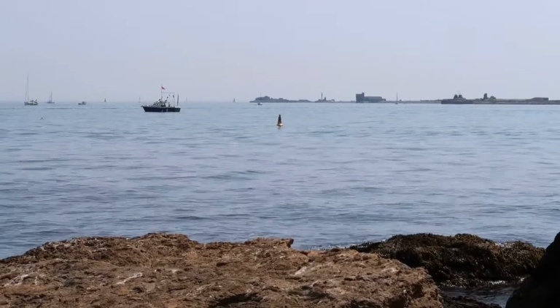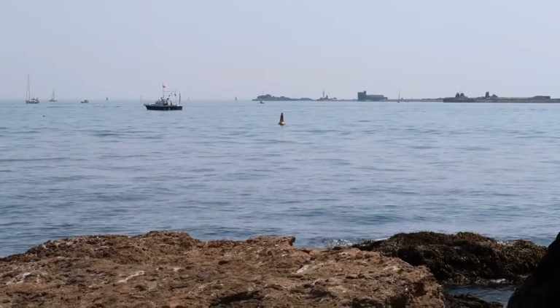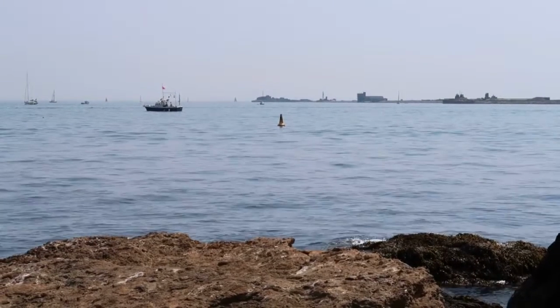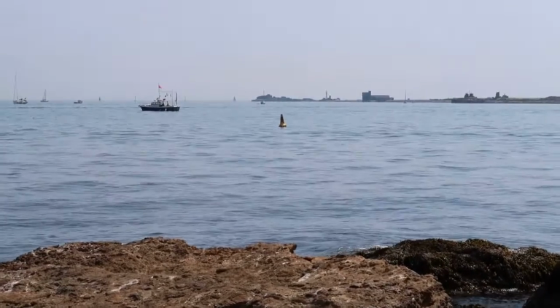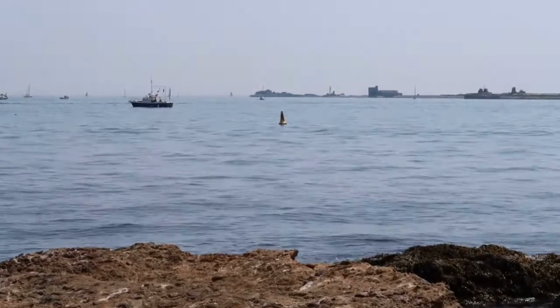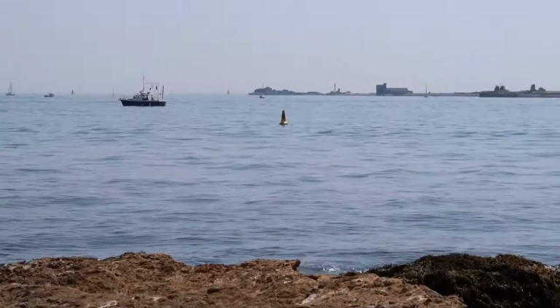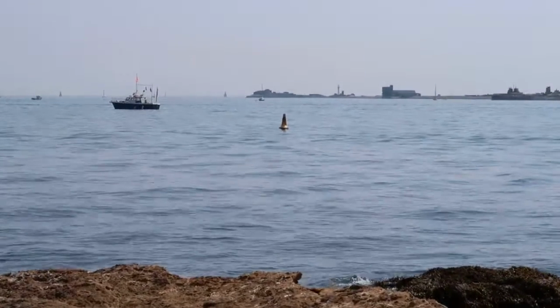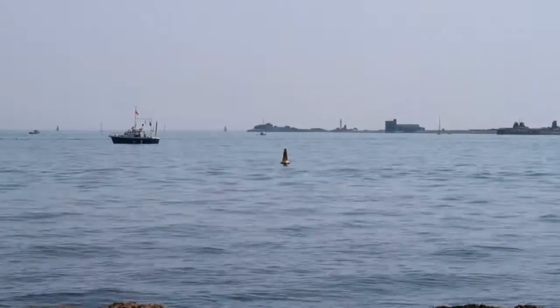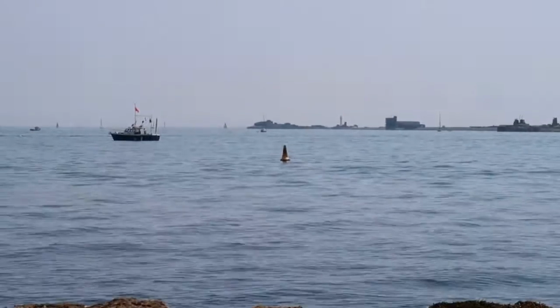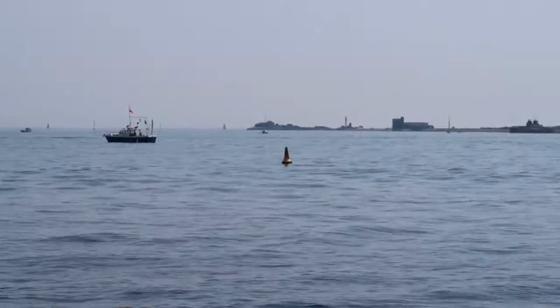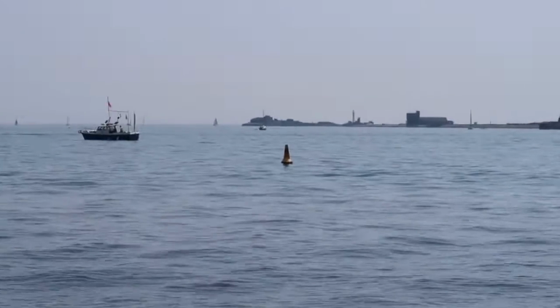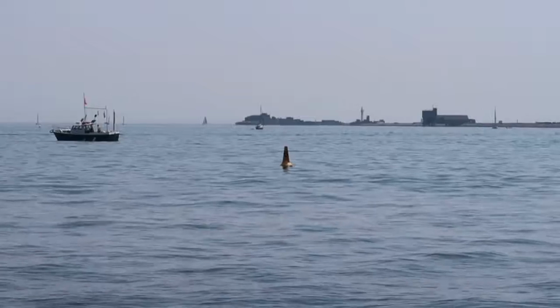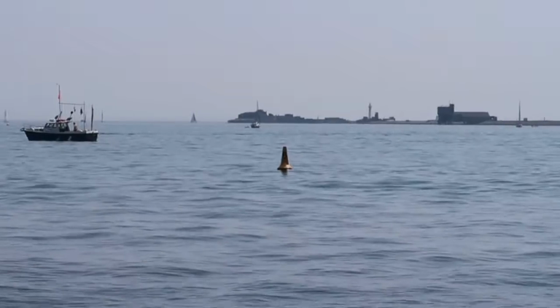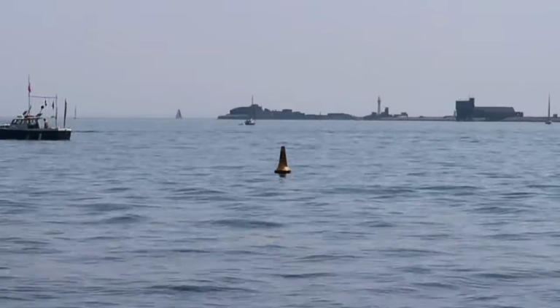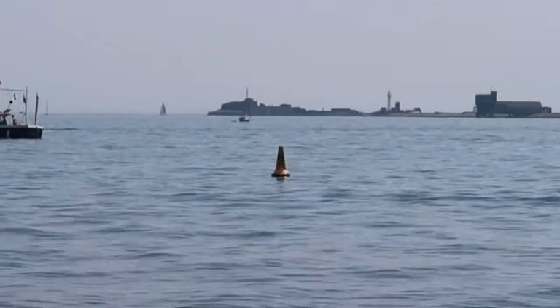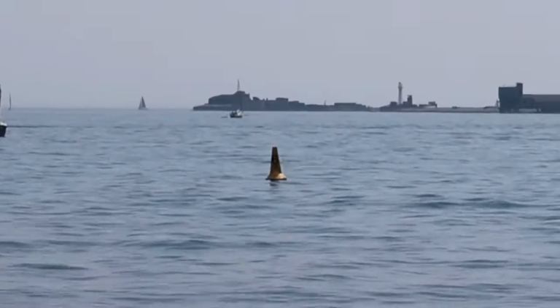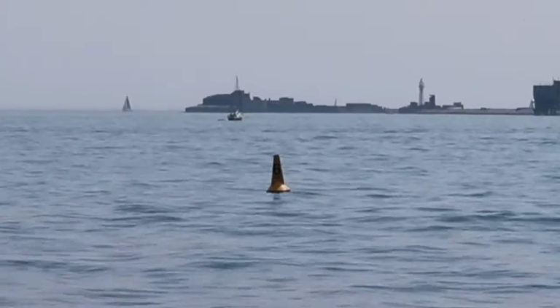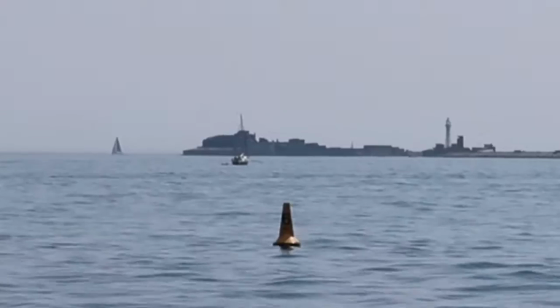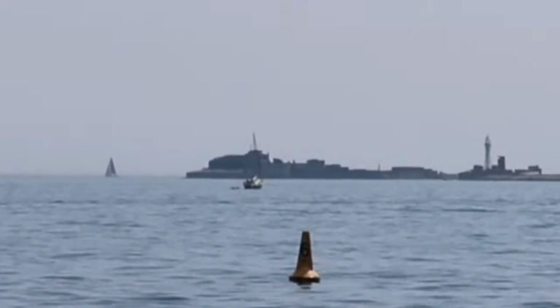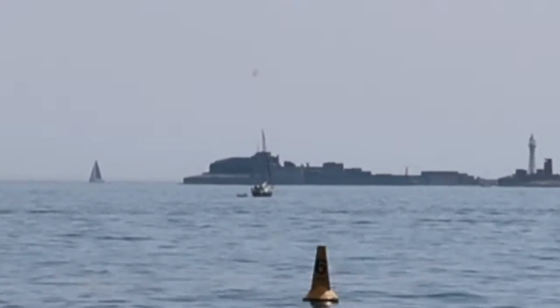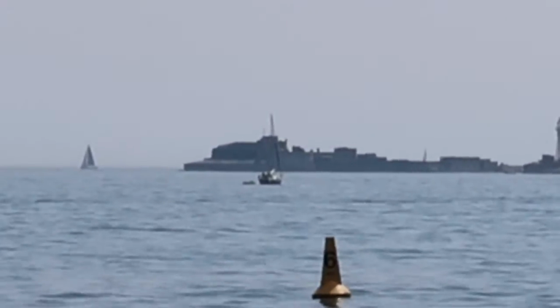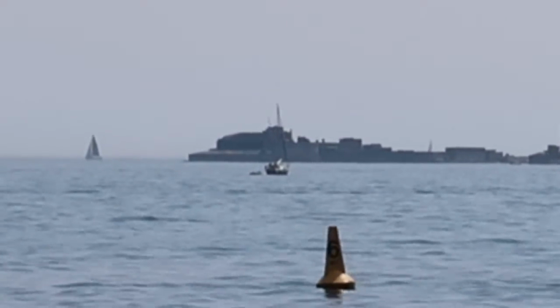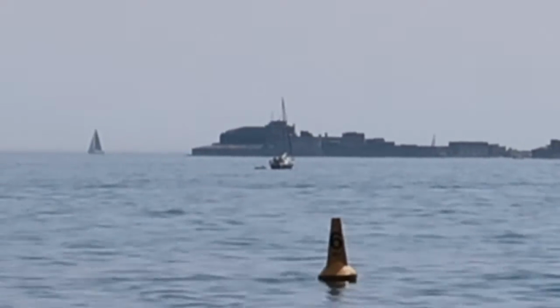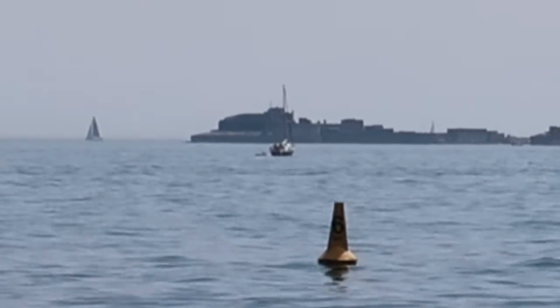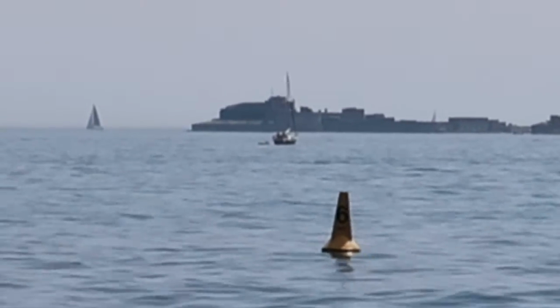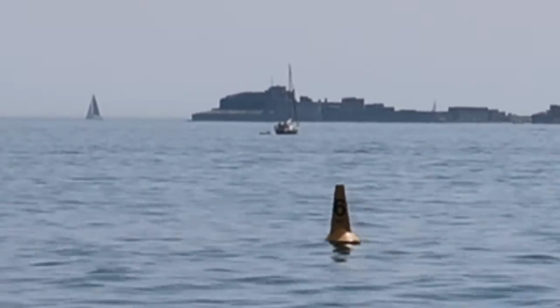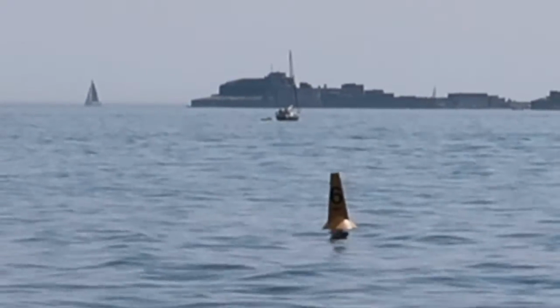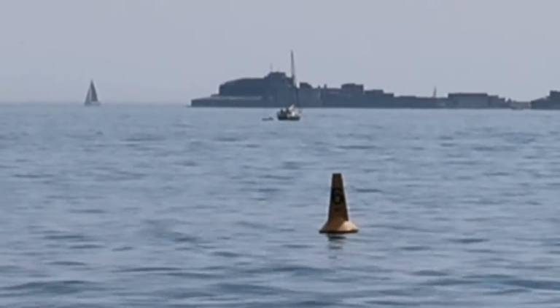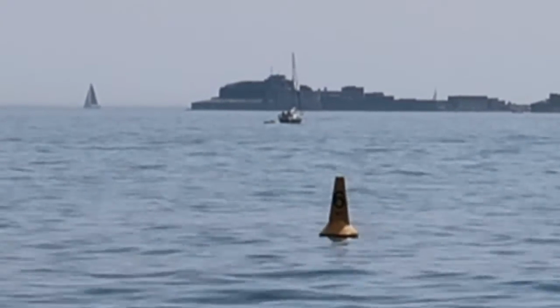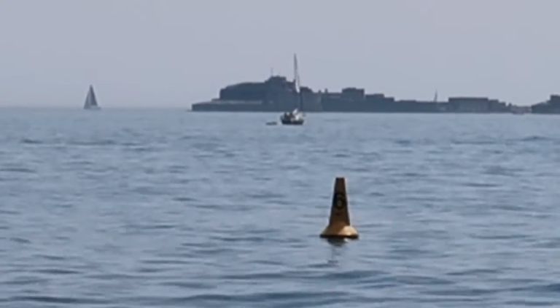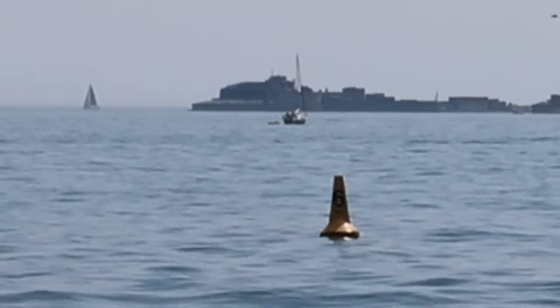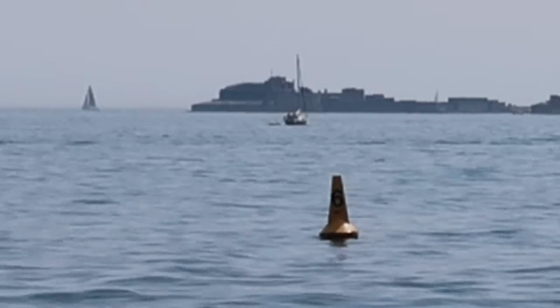This is Portland Harbour's wall outer edge, and you will see that silhouette in the background.